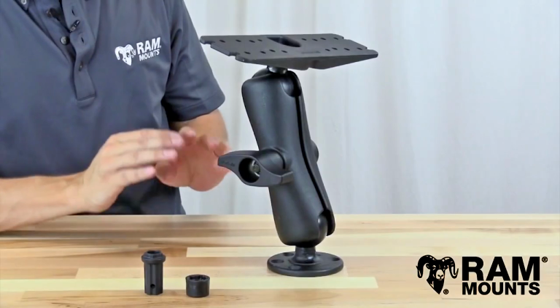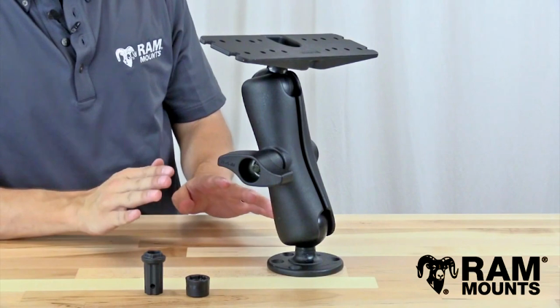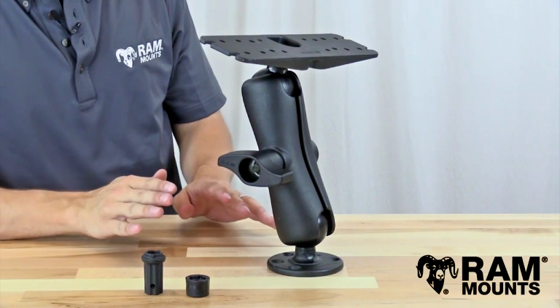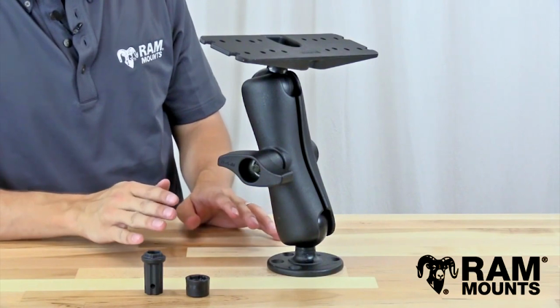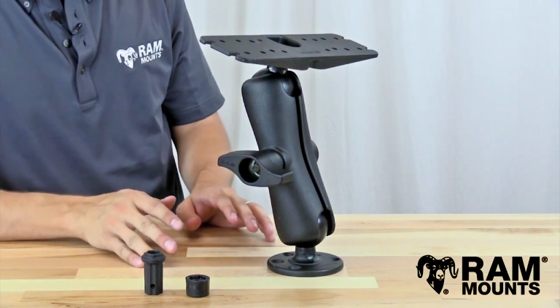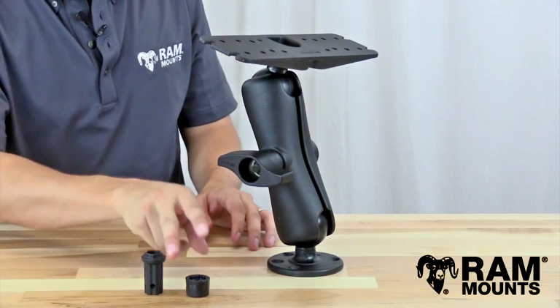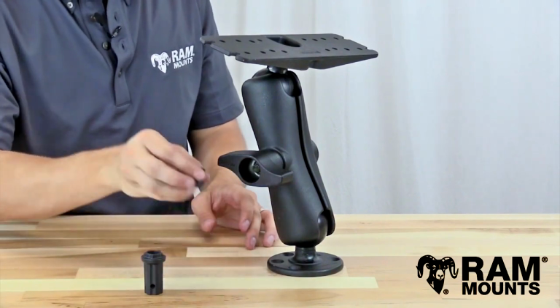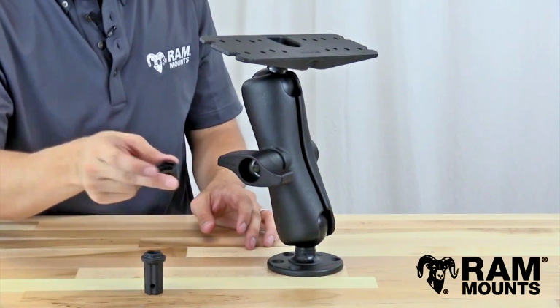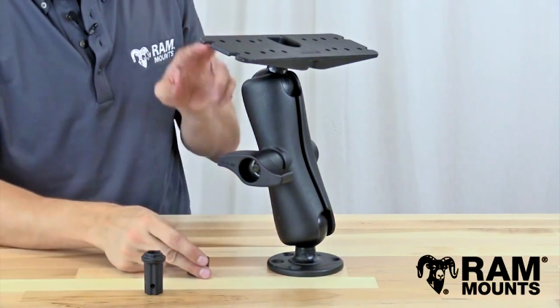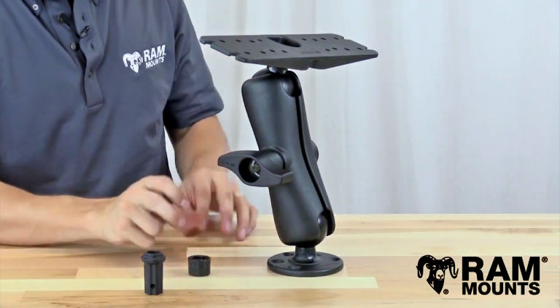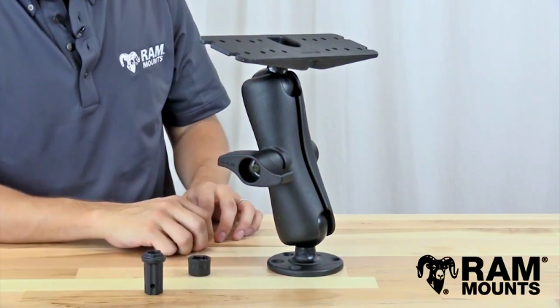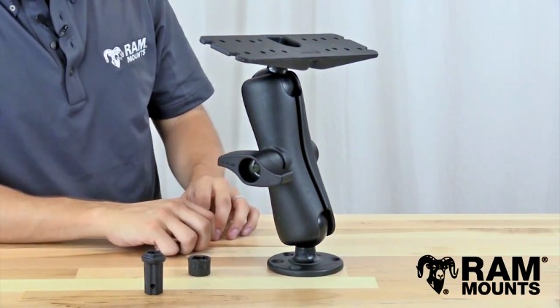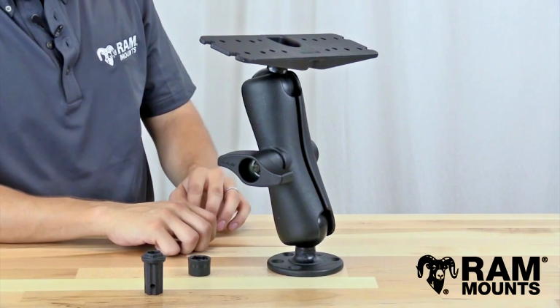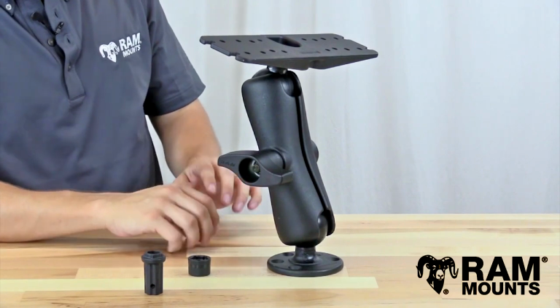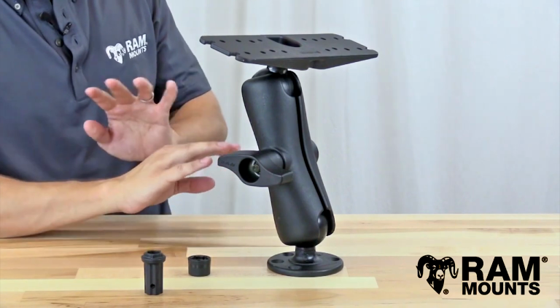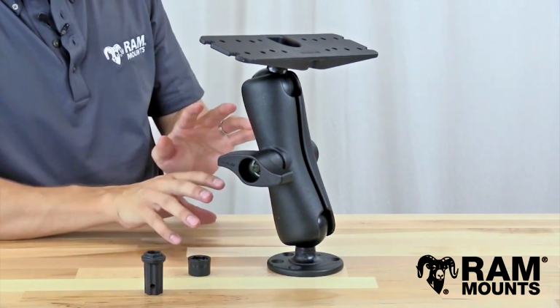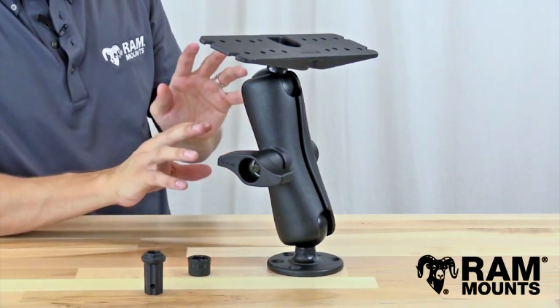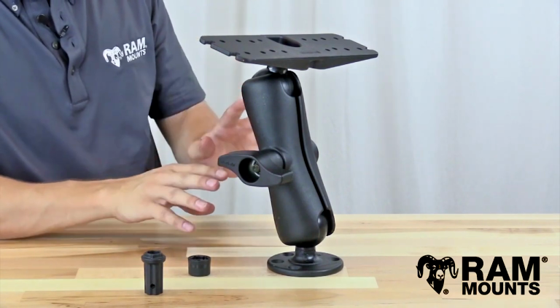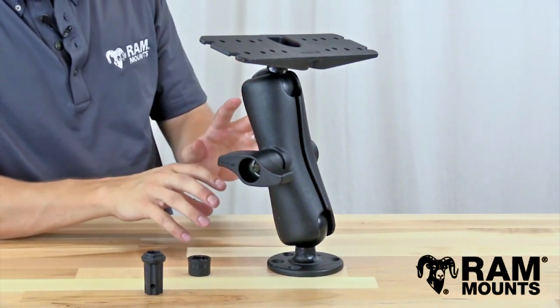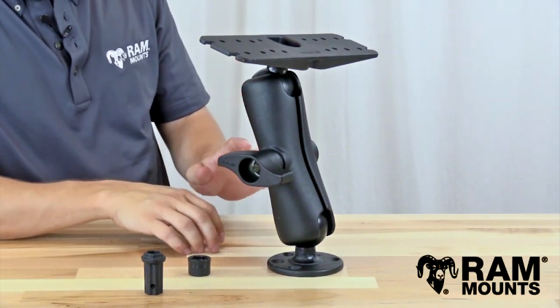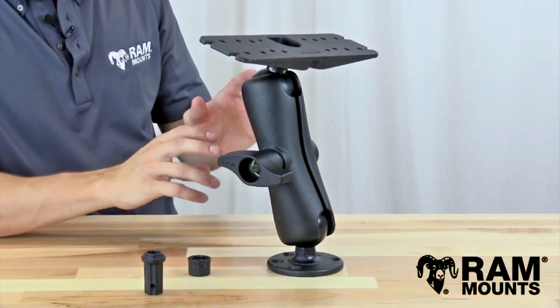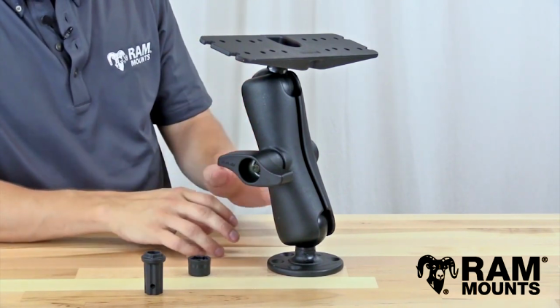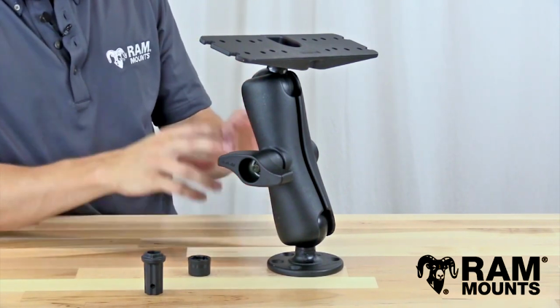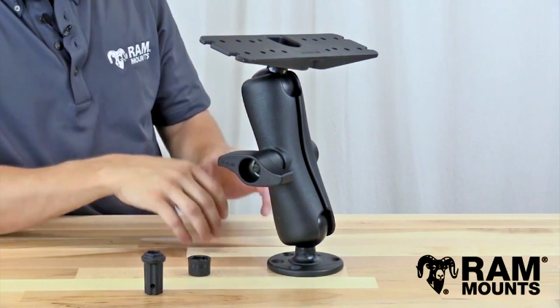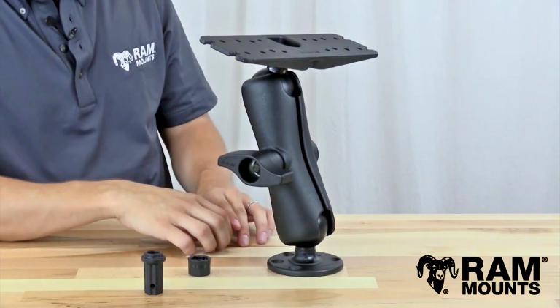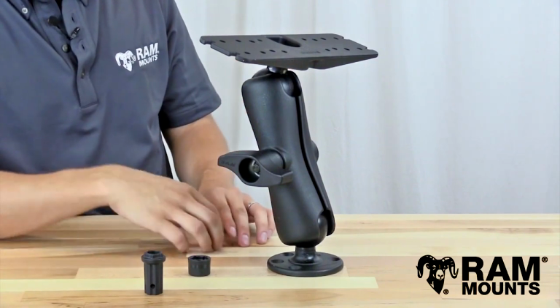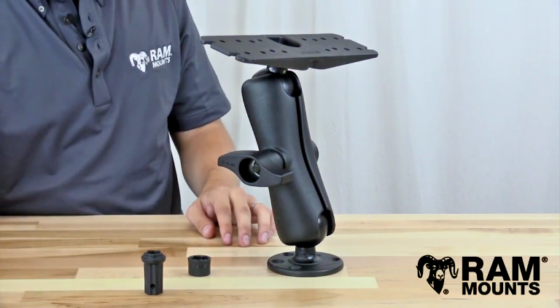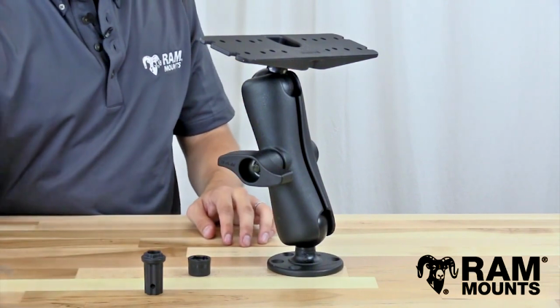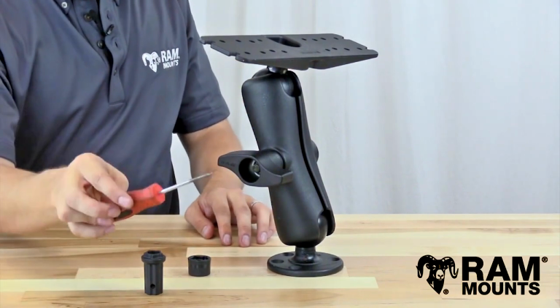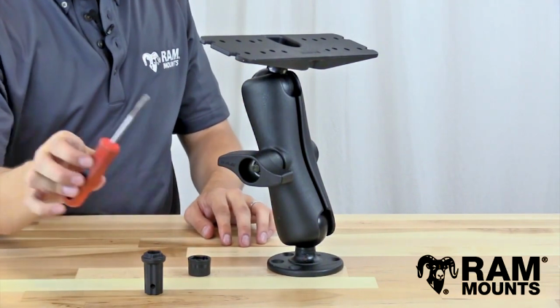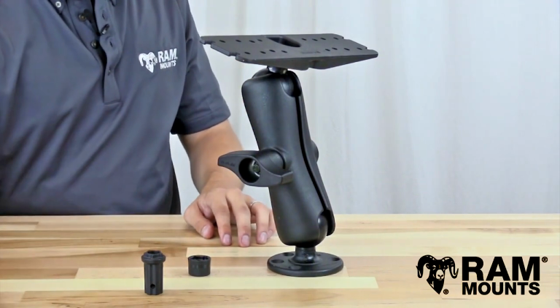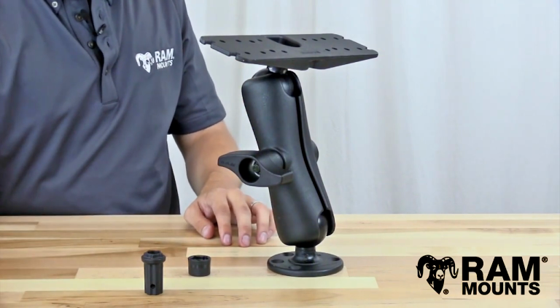Let's walk through the installation process to show exactly how the Pinlock Security Nut connects to your Ram Mount. The first thing to note is that there is nothing to disassemble from your current mounting system. You can keep this mounted on your boat with all the components intact, but you will be using a thin screwdriver during the installation.